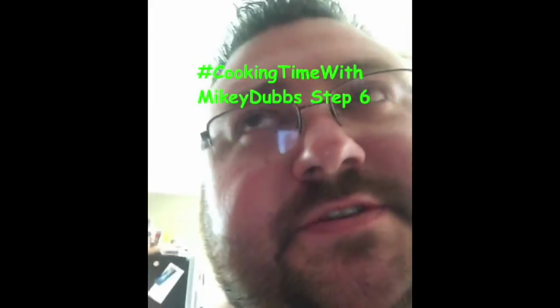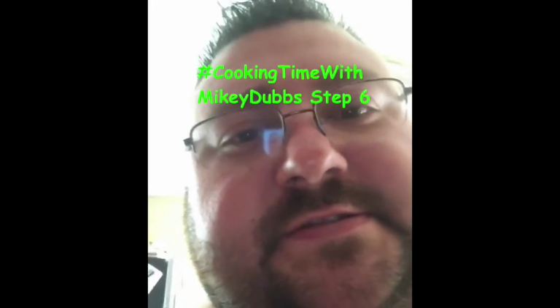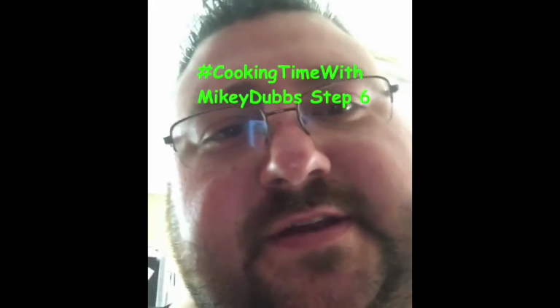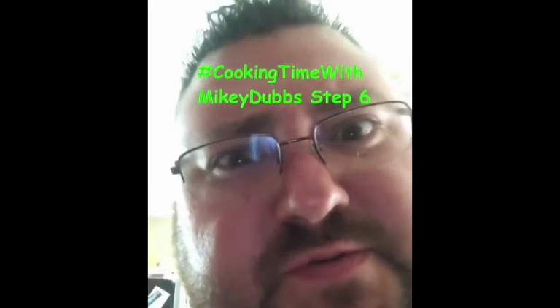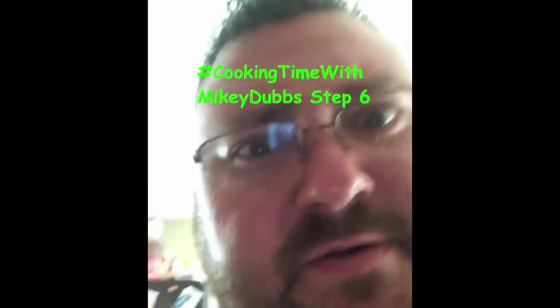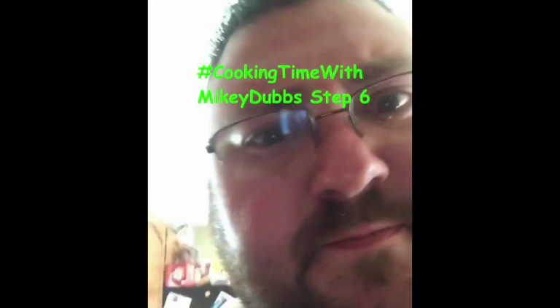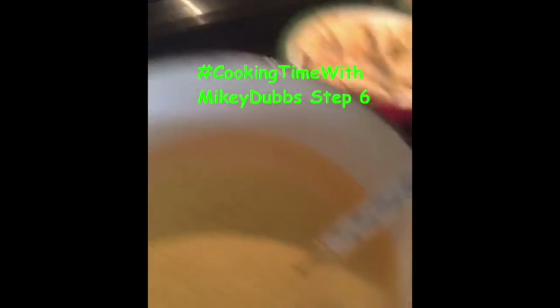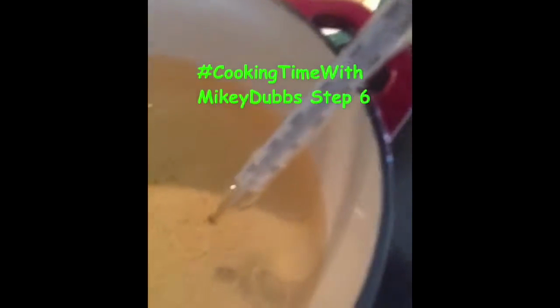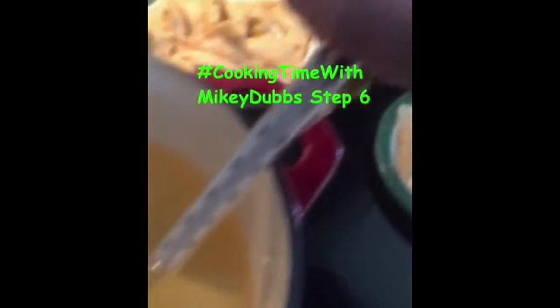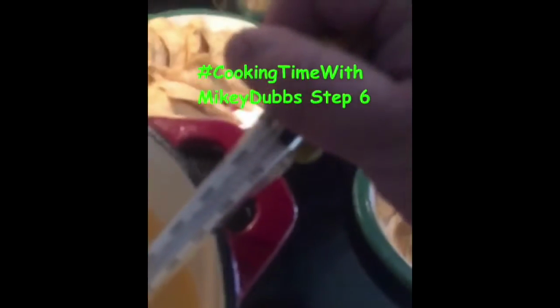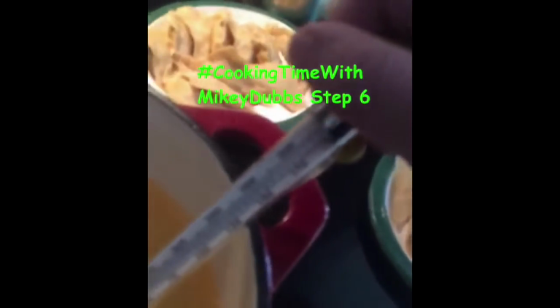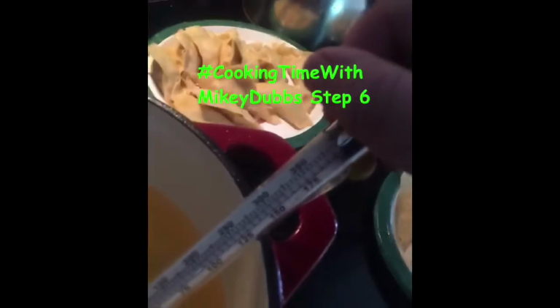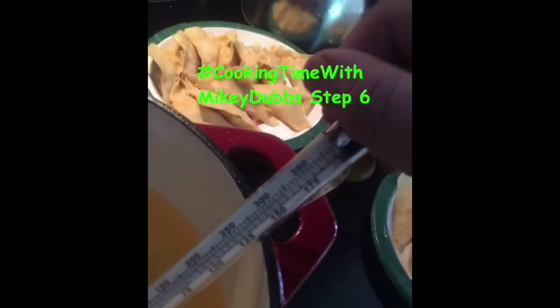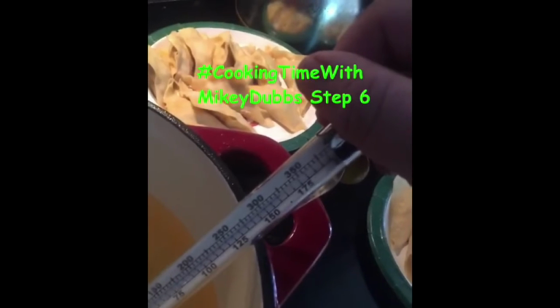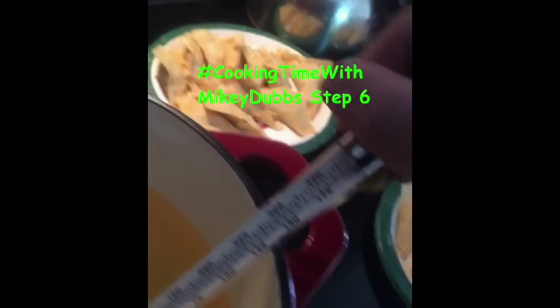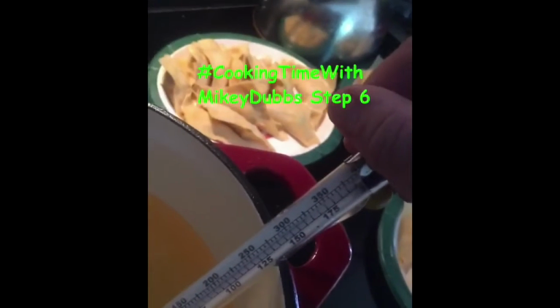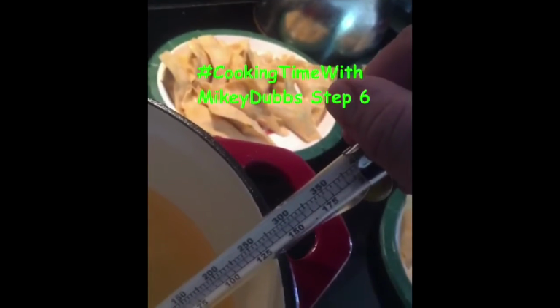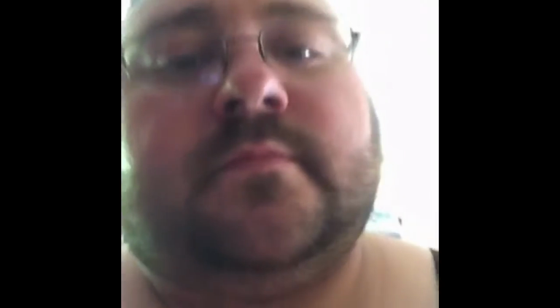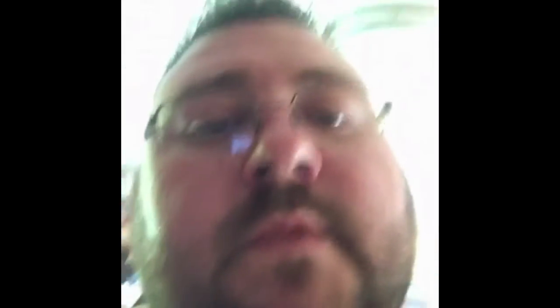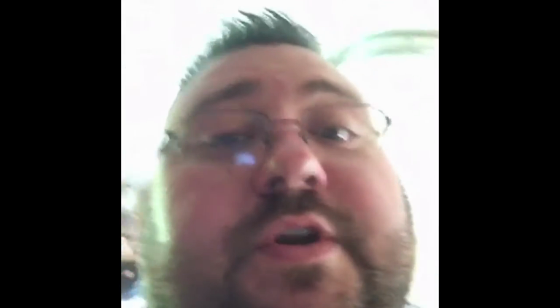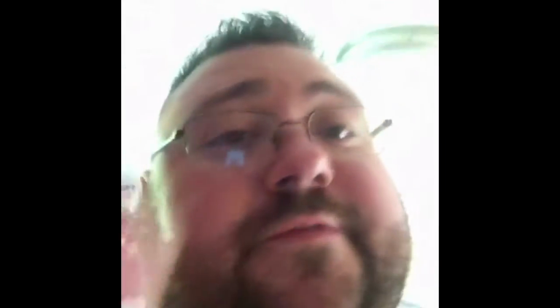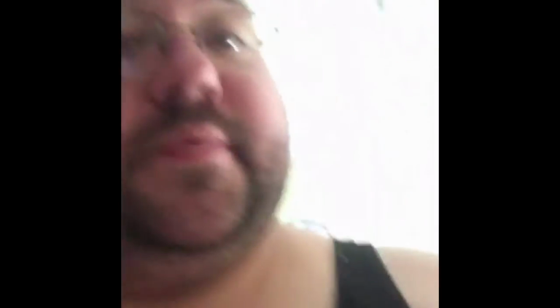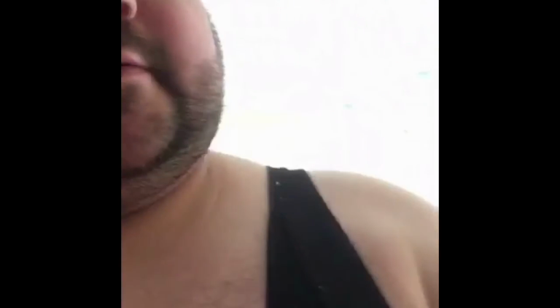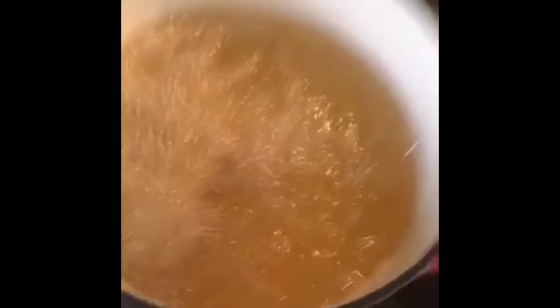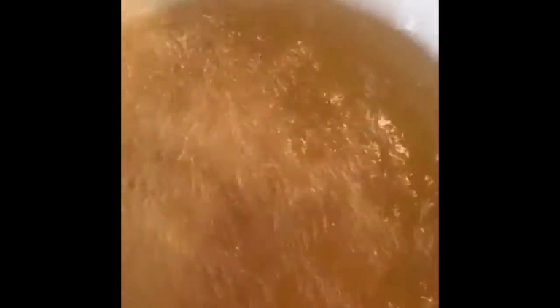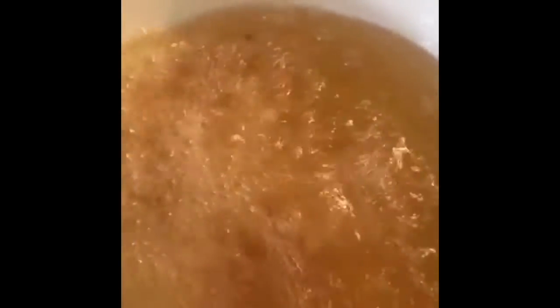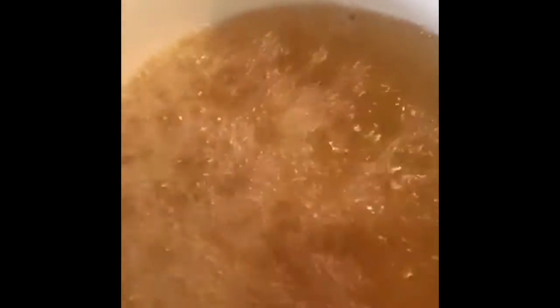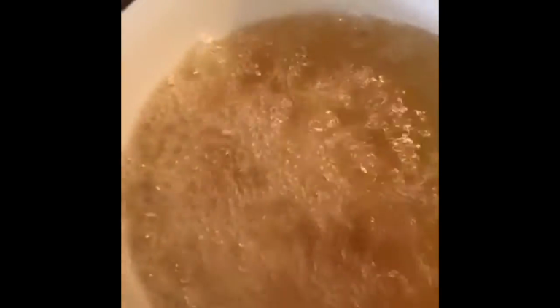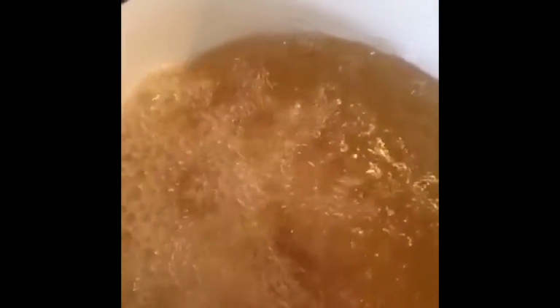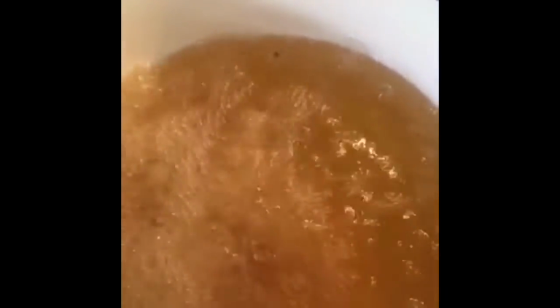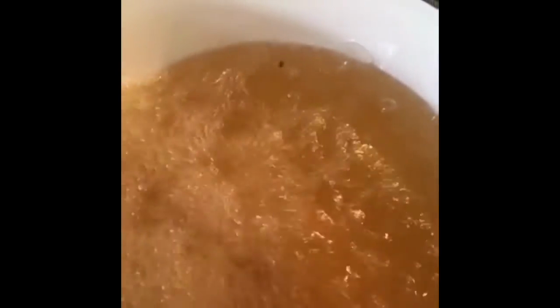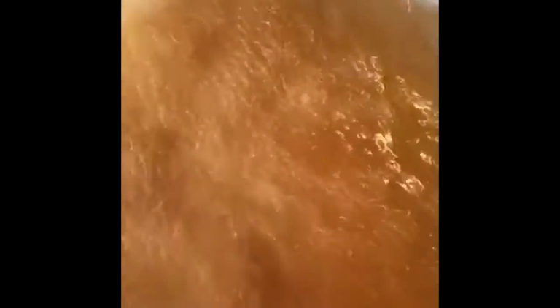Step 6 — I think it's been too long. Get the oil up to about 300 and start frying. Just wanted to show you the frying part. Look at that — bubbly goodness. Bubbly!